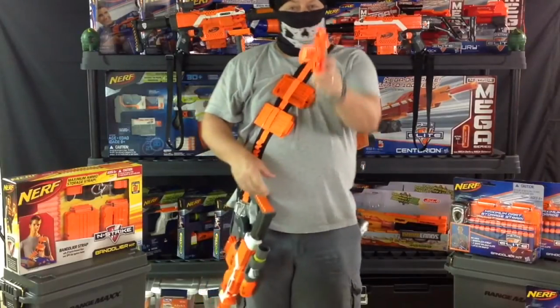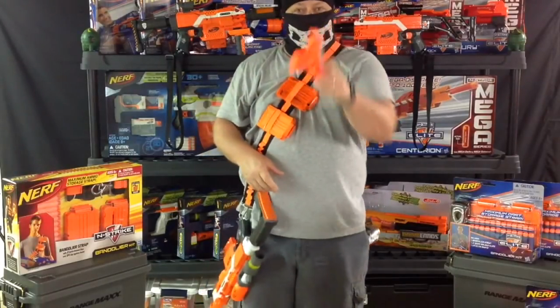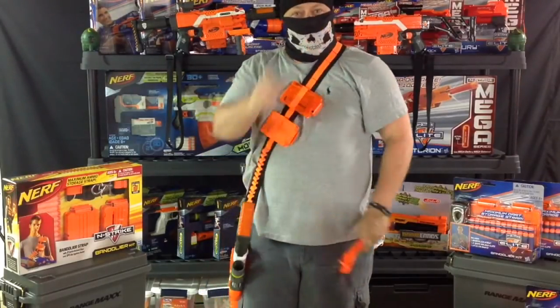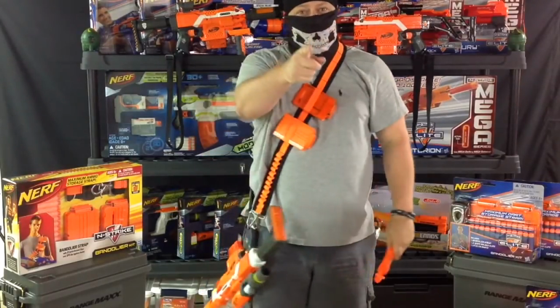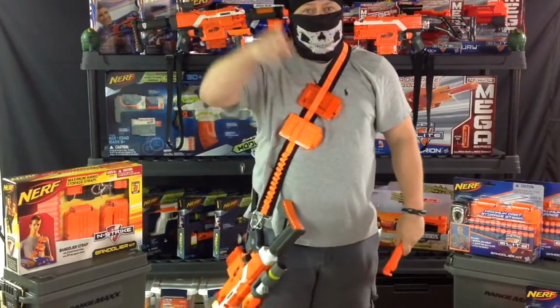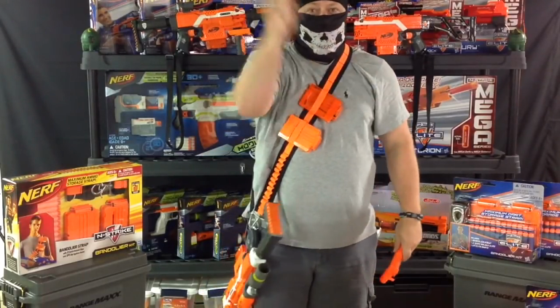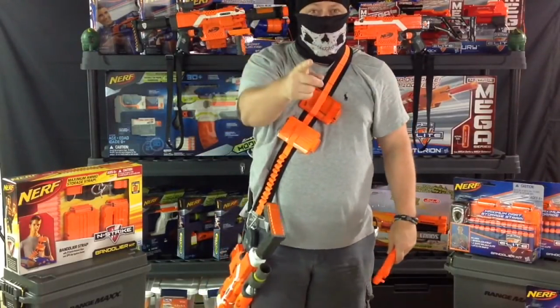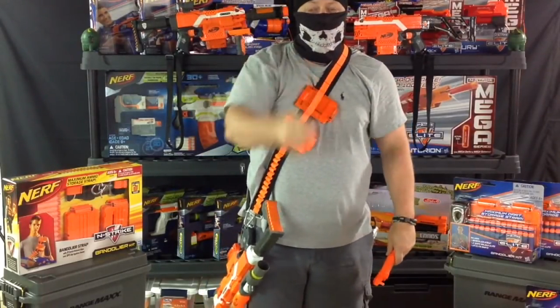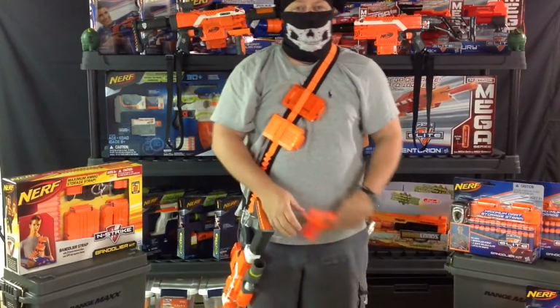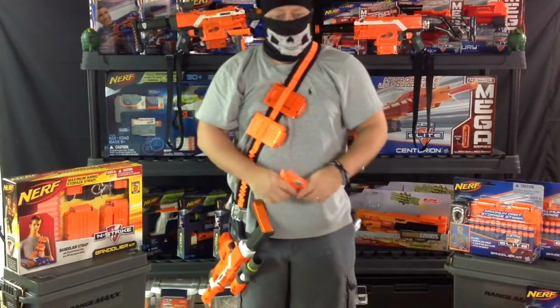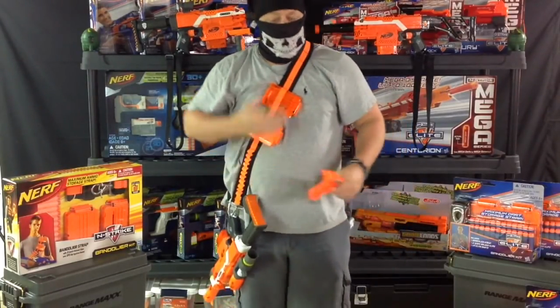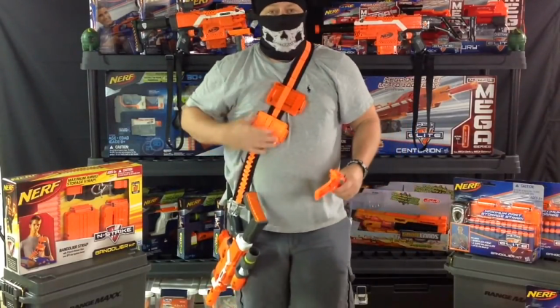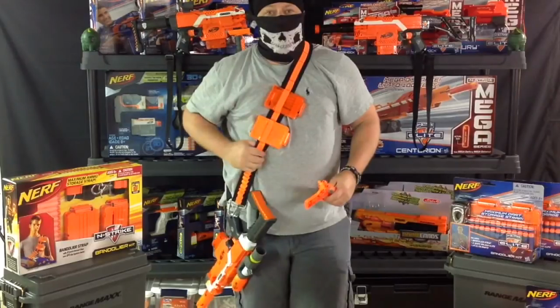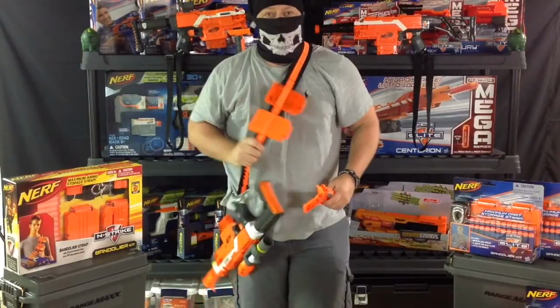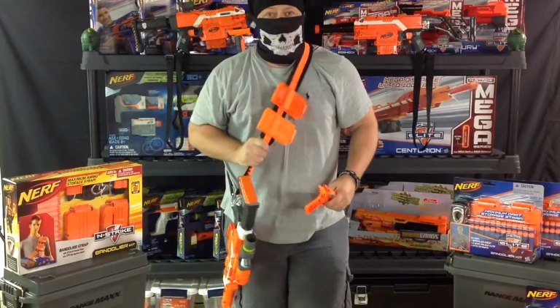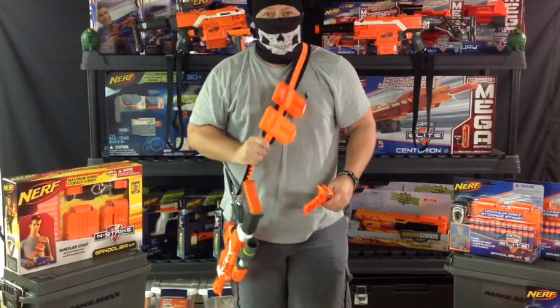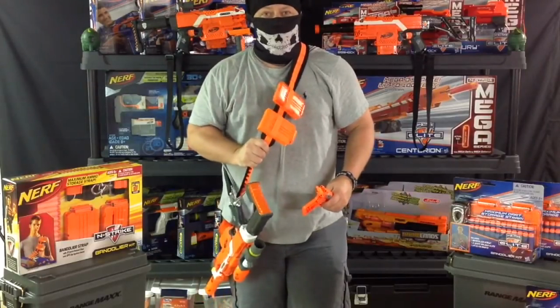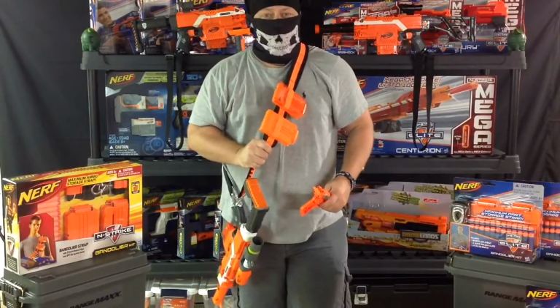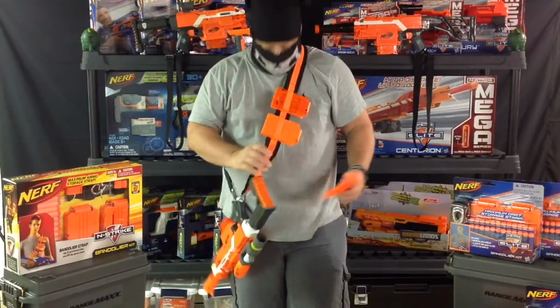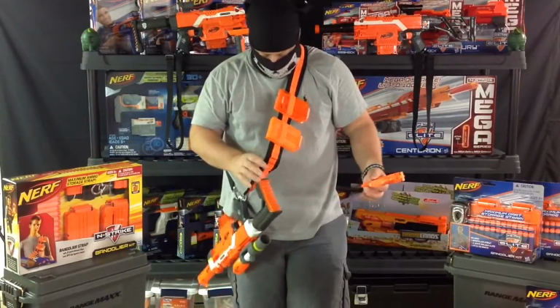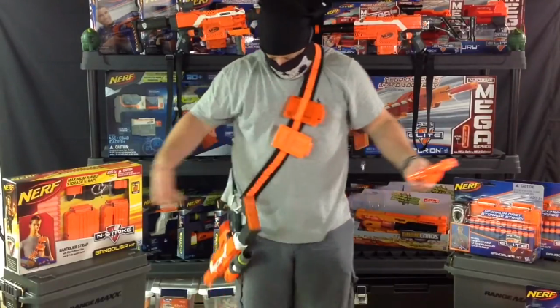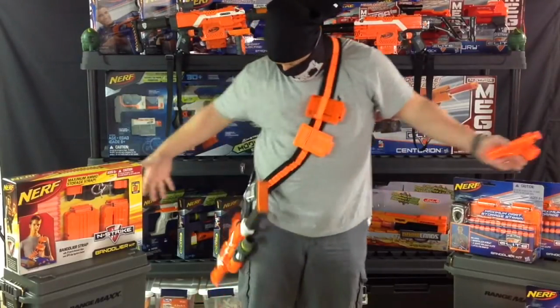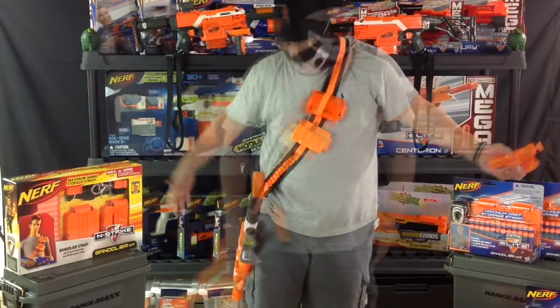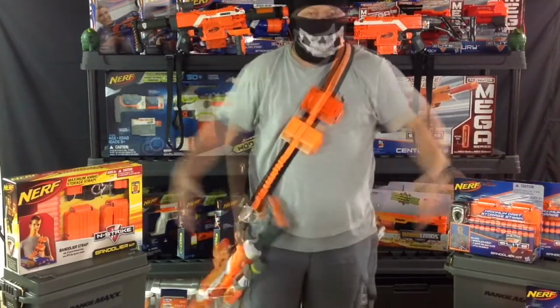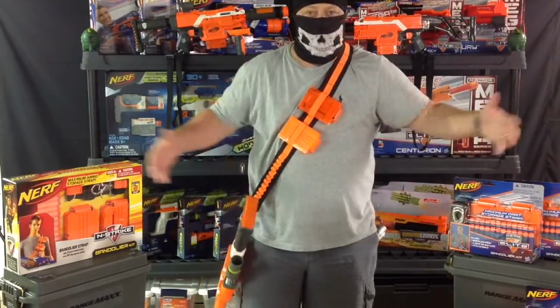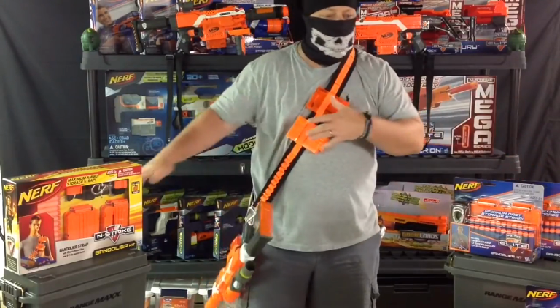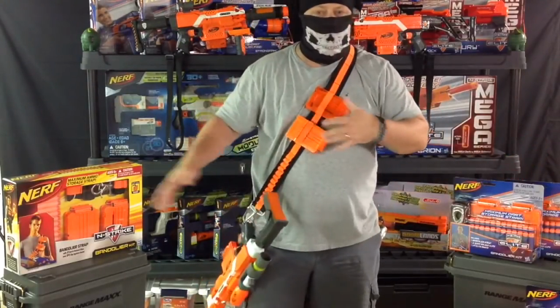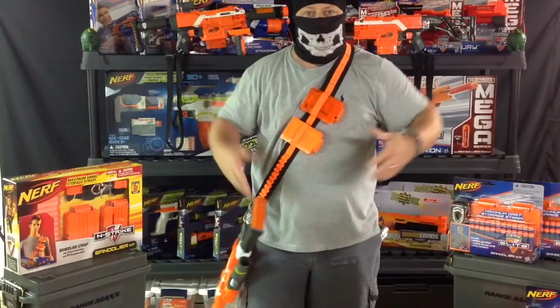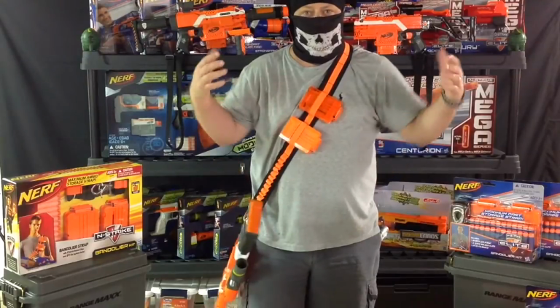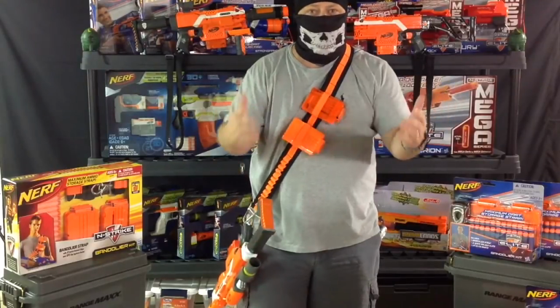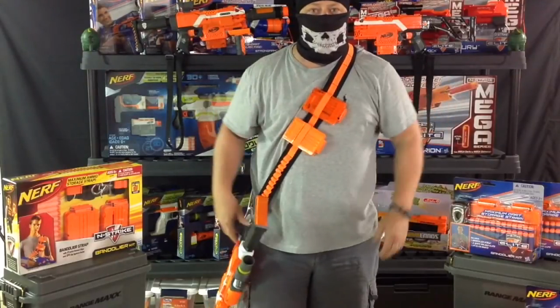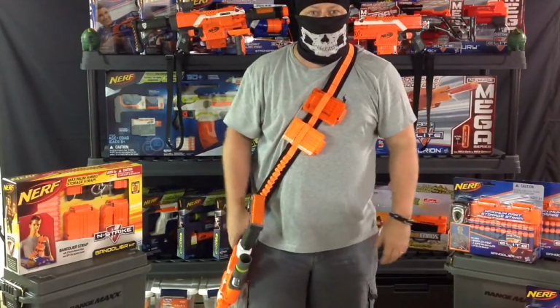Here's a trick: protect your blasters. Don't scratch your new paint job. Get a bandolier. They're beautiful. They work great. As you can see, you don't have to worry about dropping your stuff on the ground, possibly breaking it.